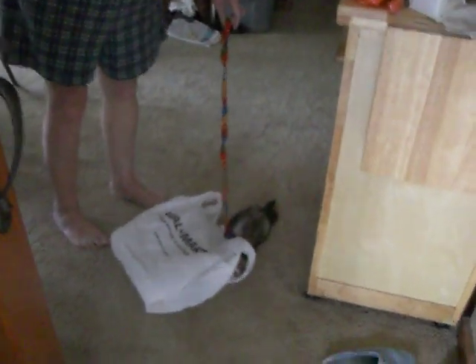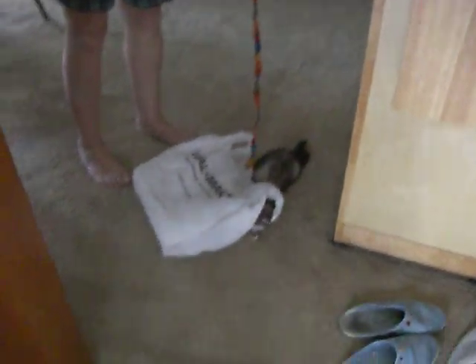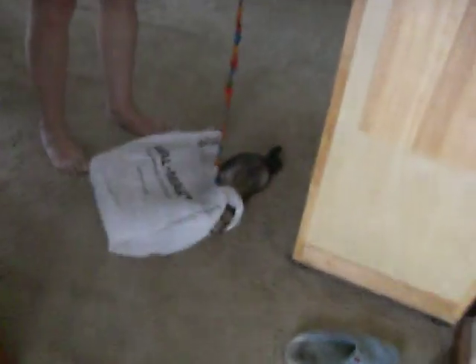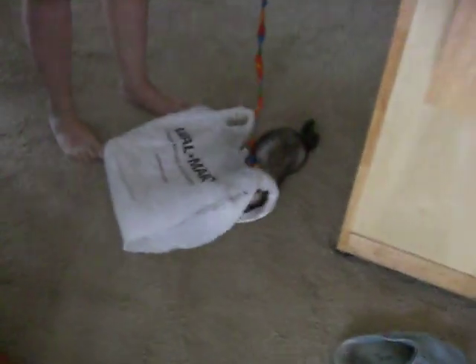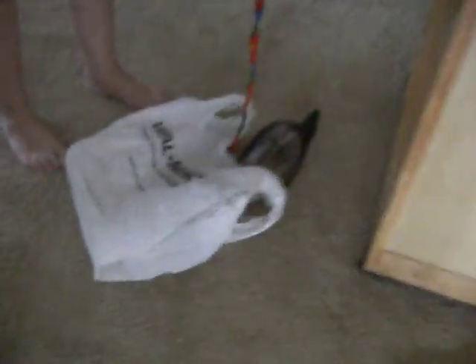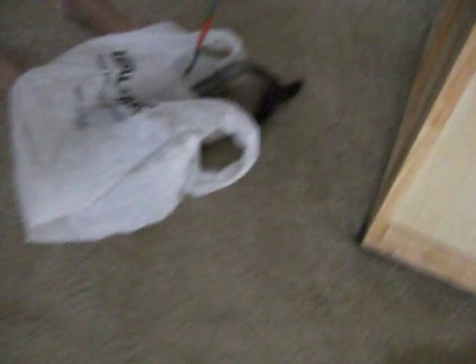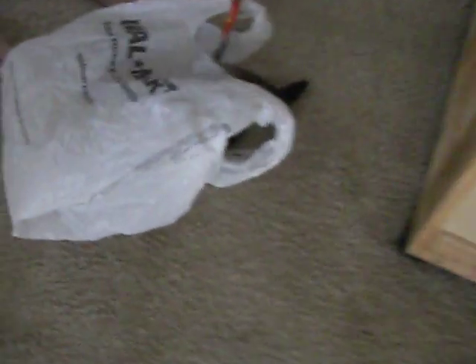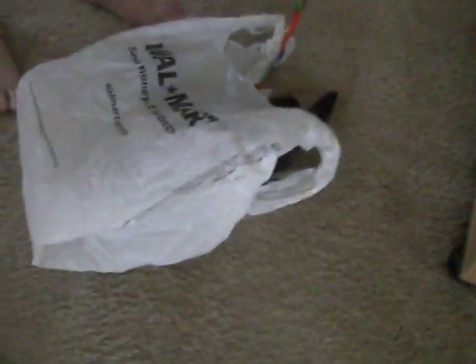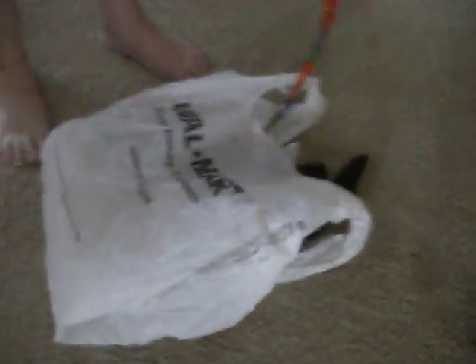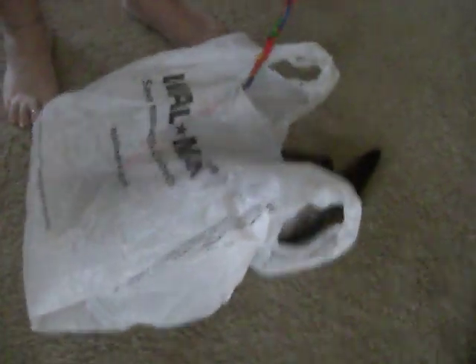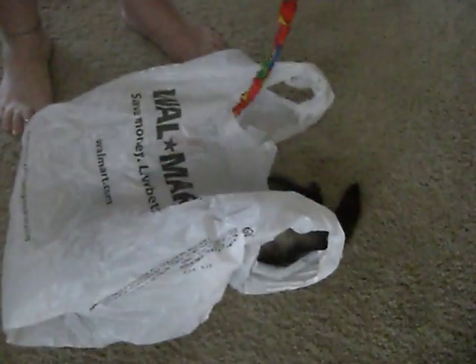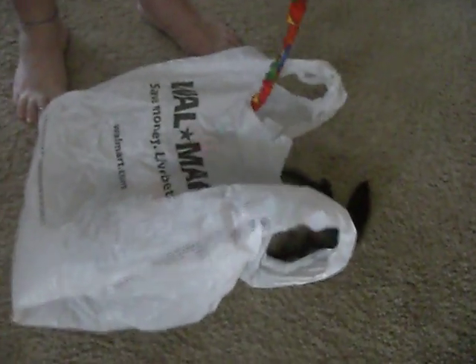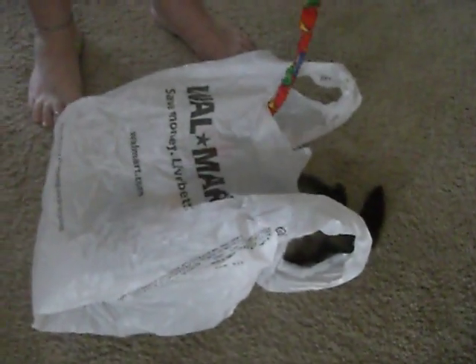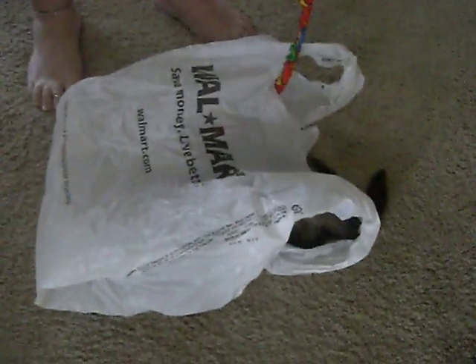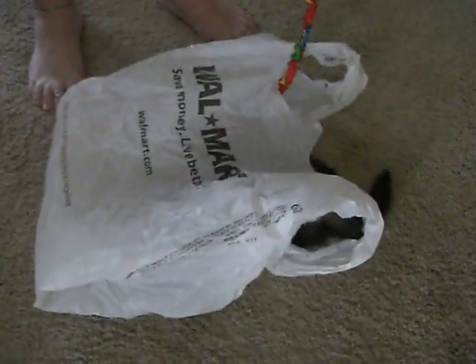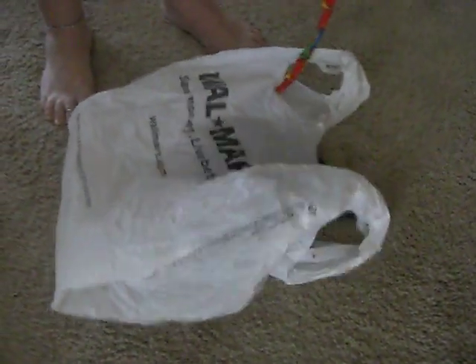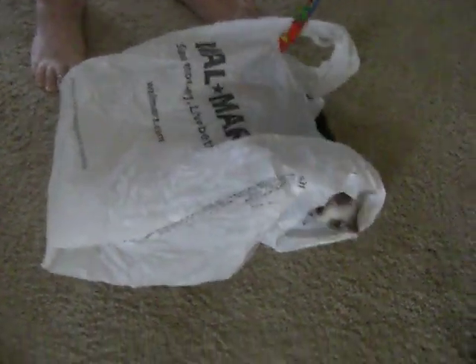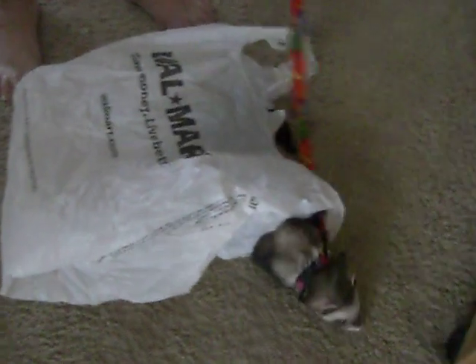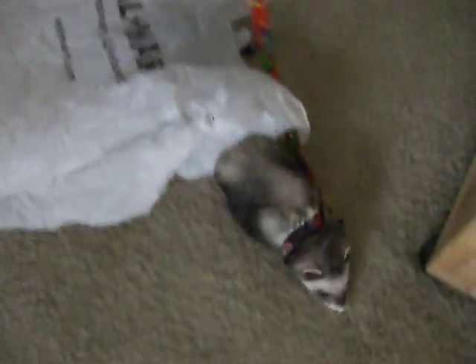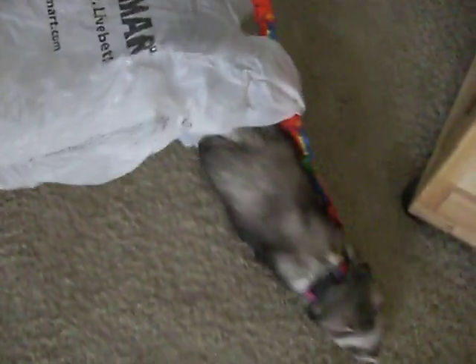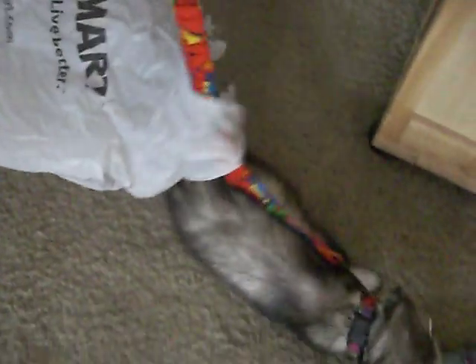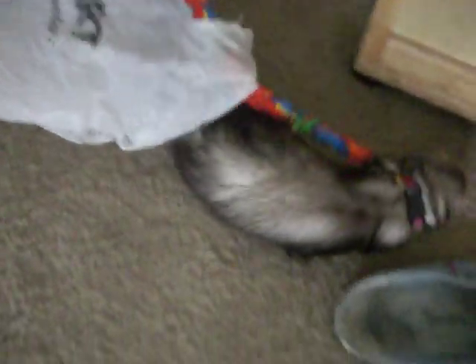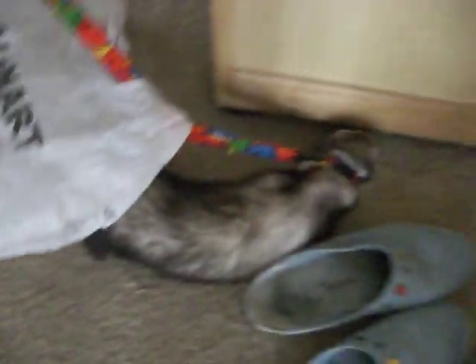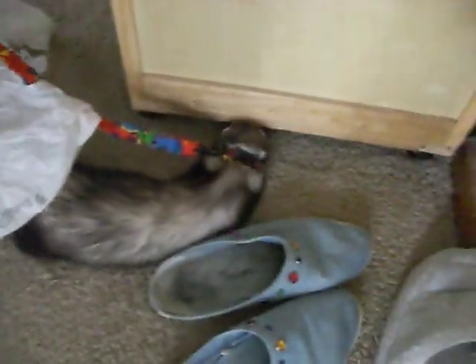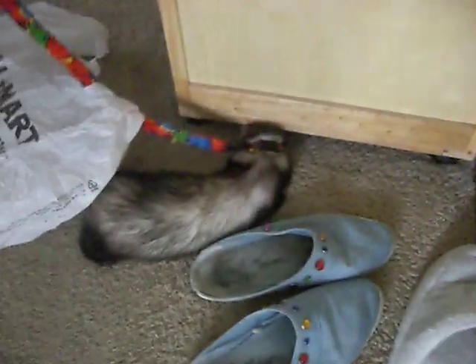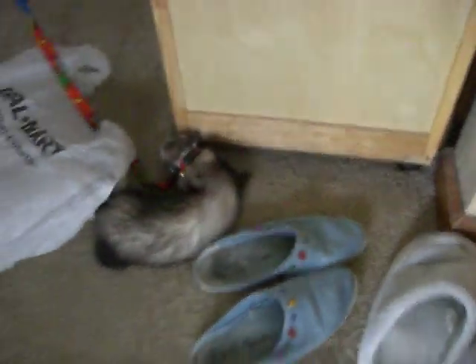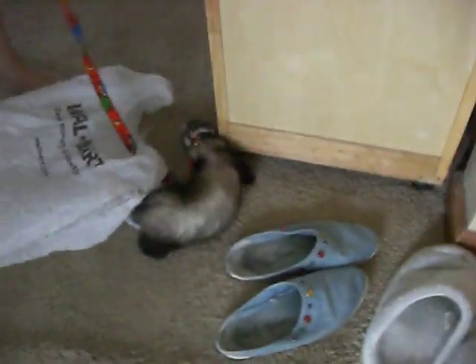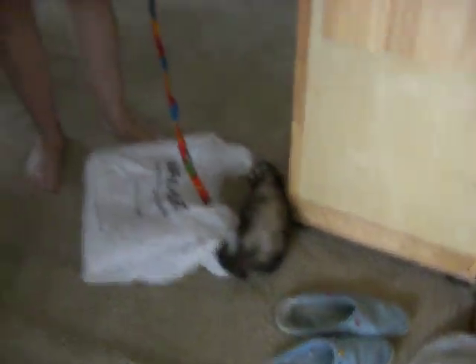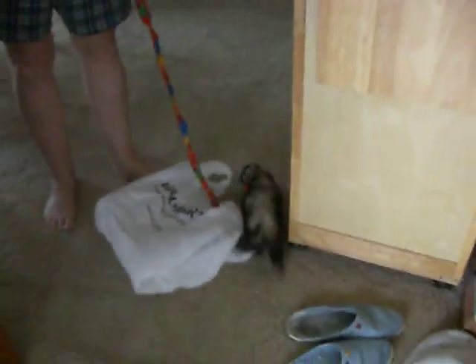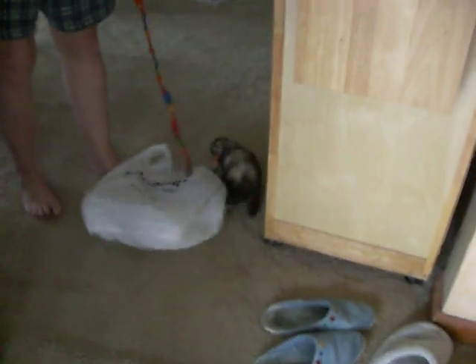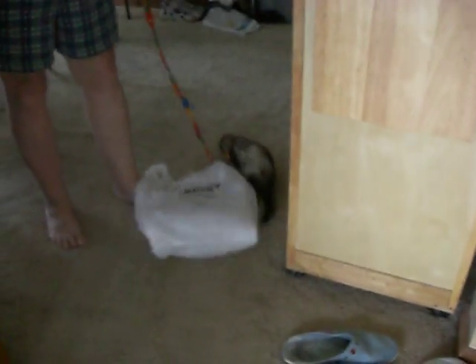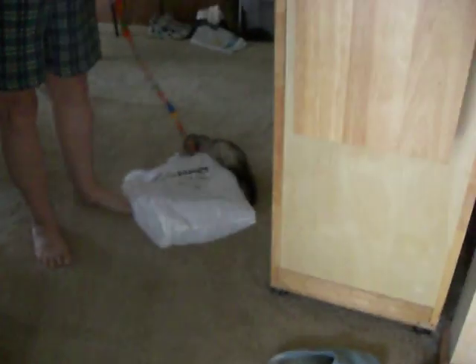Which cream according to Good Housekeeping beat expensive cream? New Olay Regenerist Microsculpting Cream. It kept skin hydrated longer. It beat a new cream costing $150. Save your skin — it's the winner.